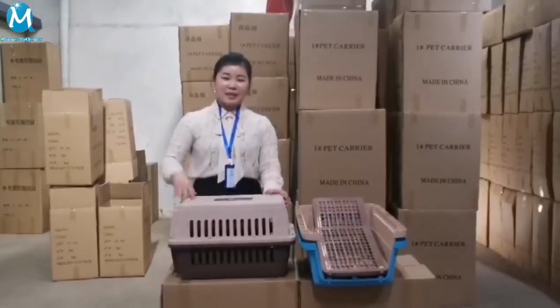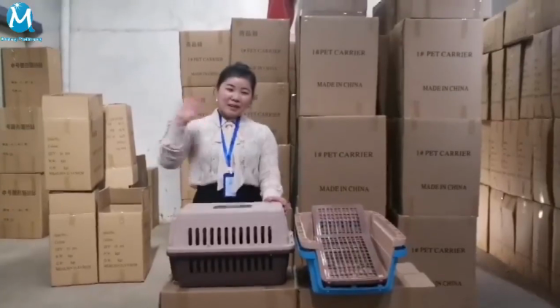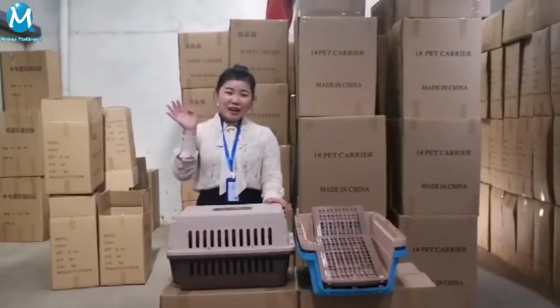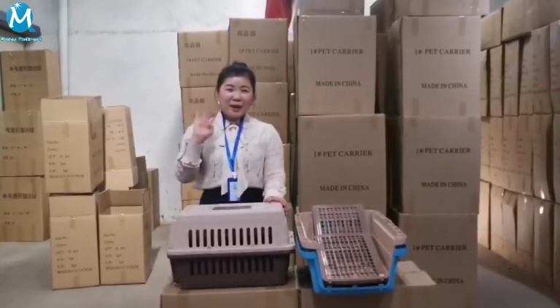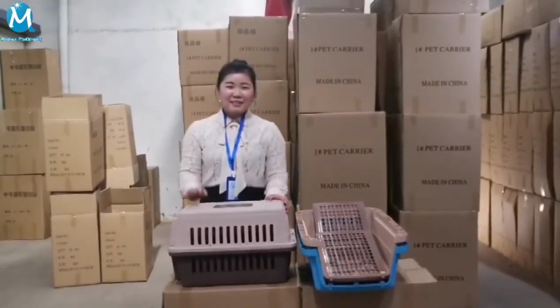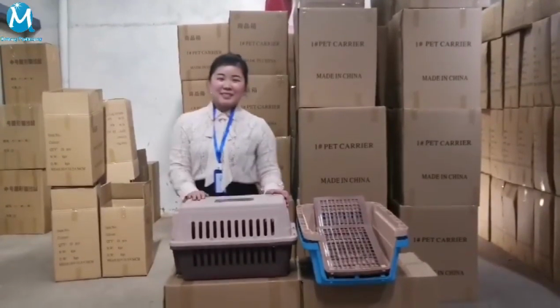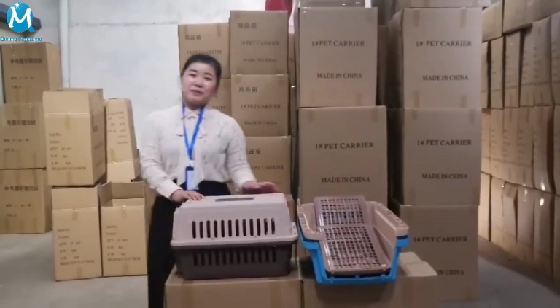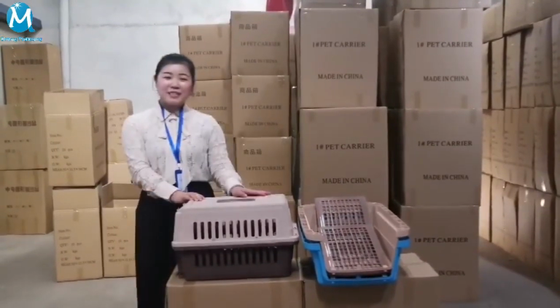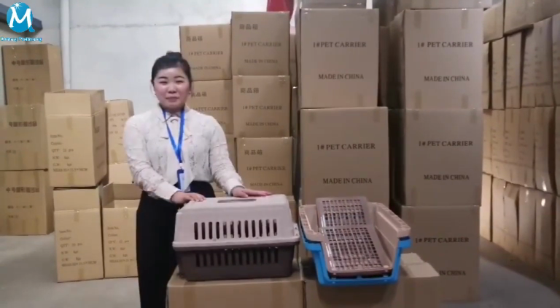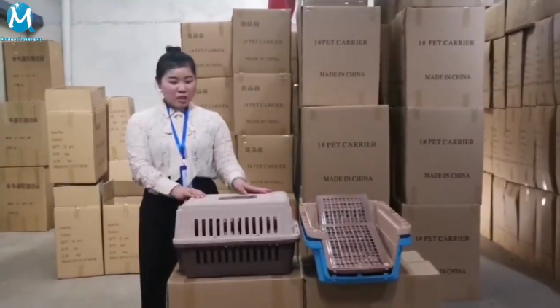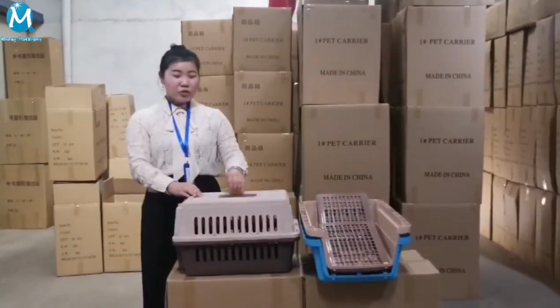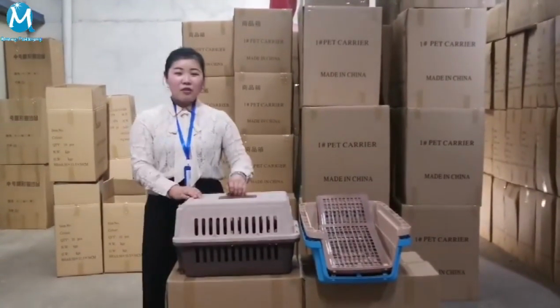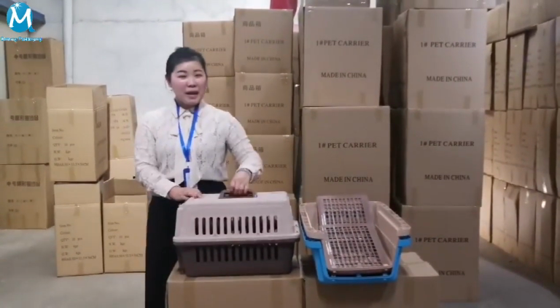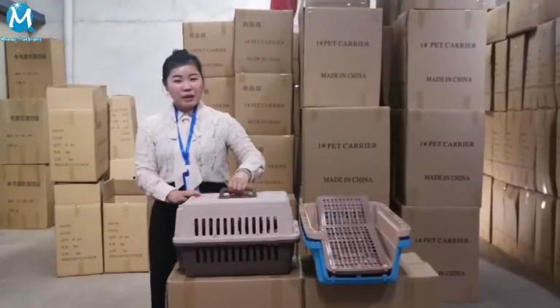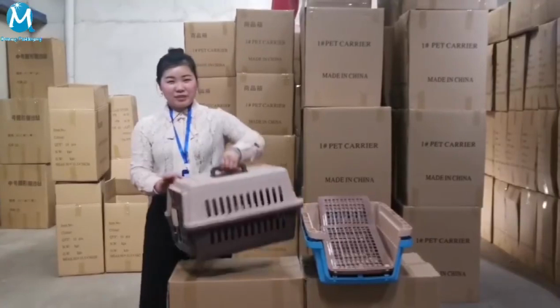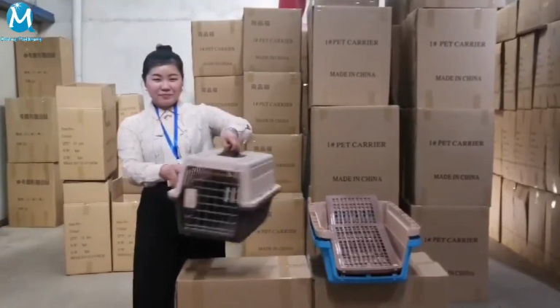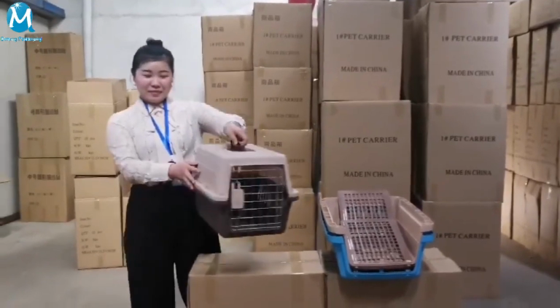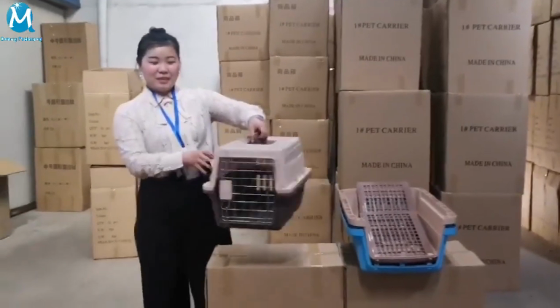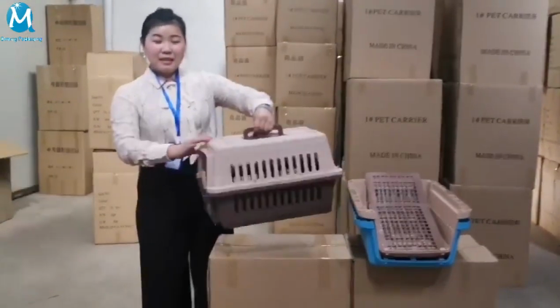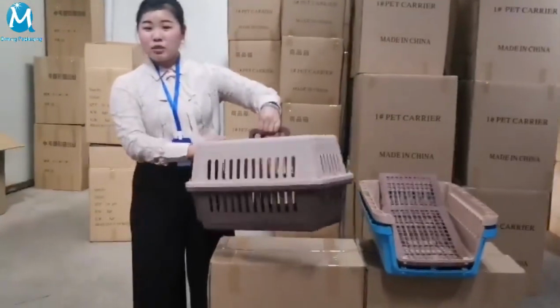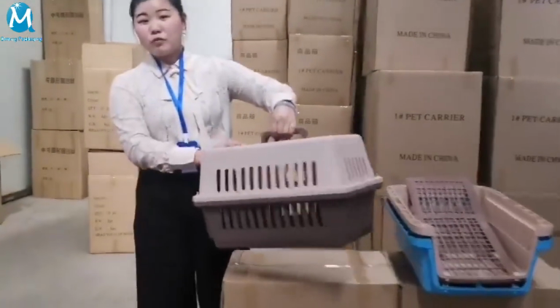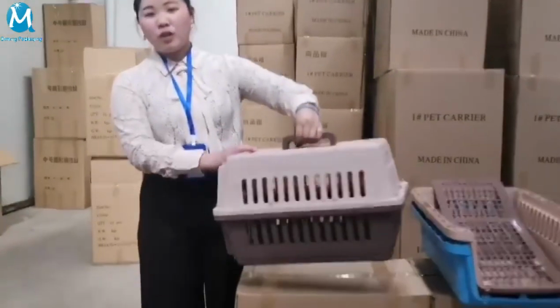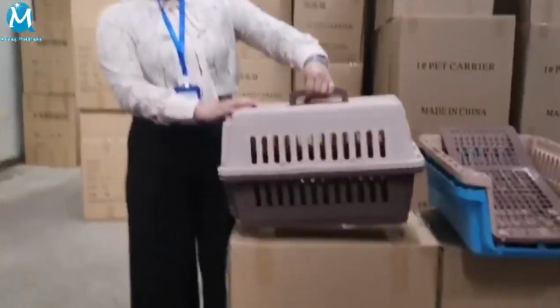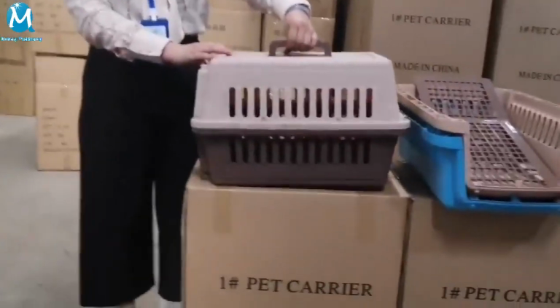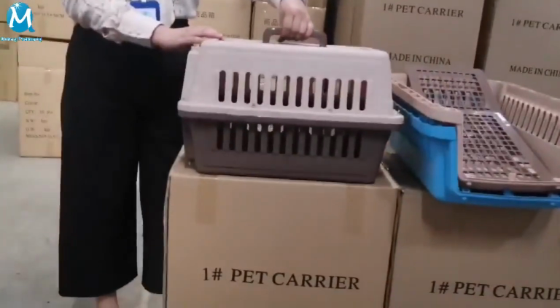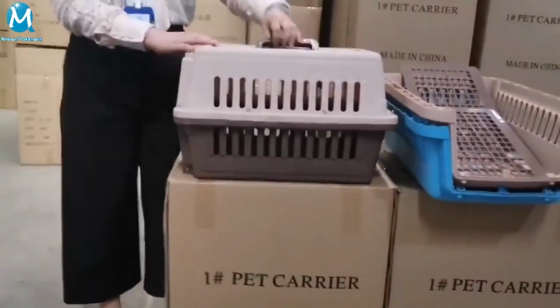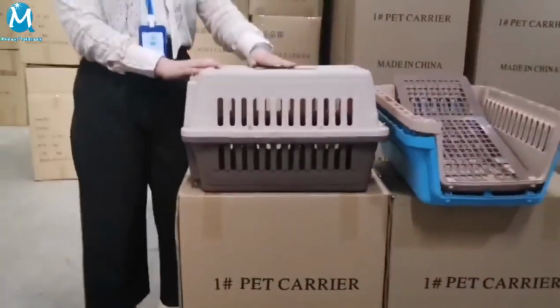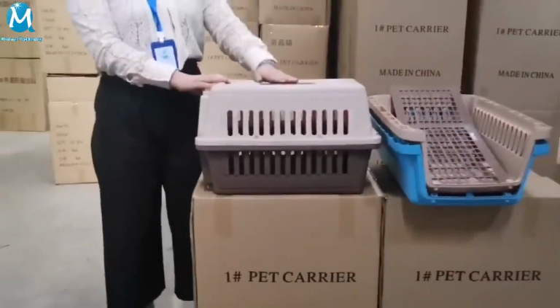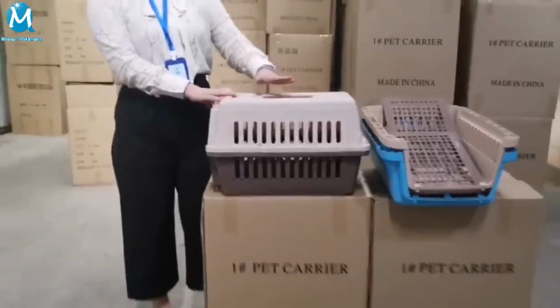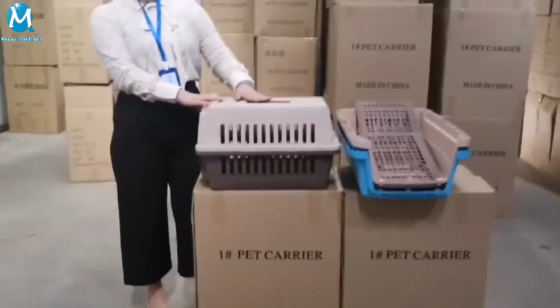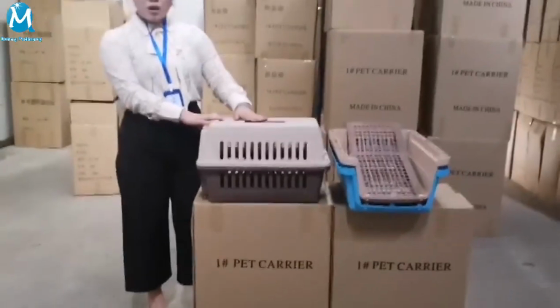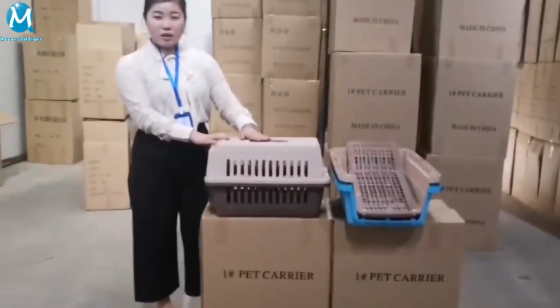Hello everyone, this is the Qiming Packaging Company. Let us show you our pet carriers. It's simple for transportation of cats or dogs.